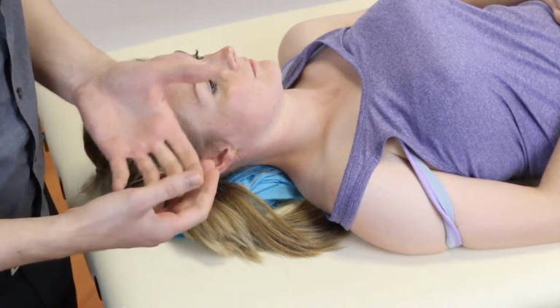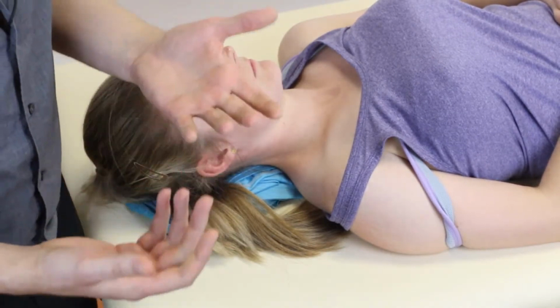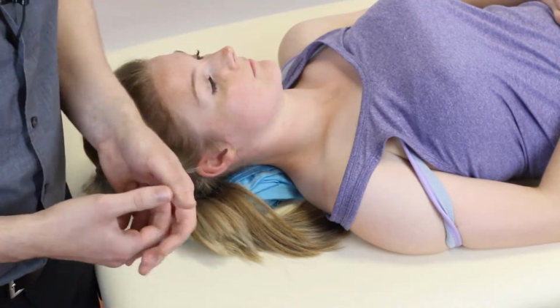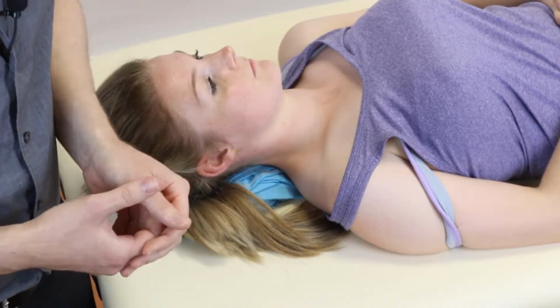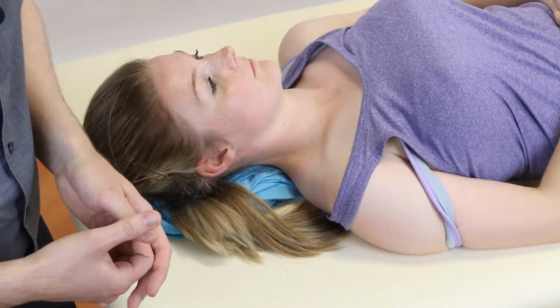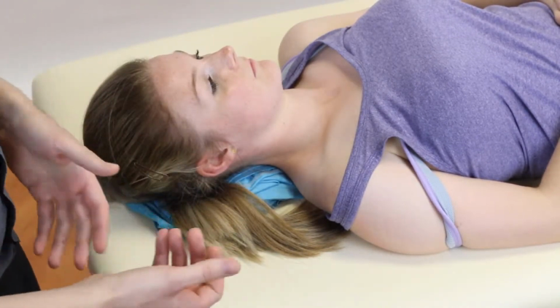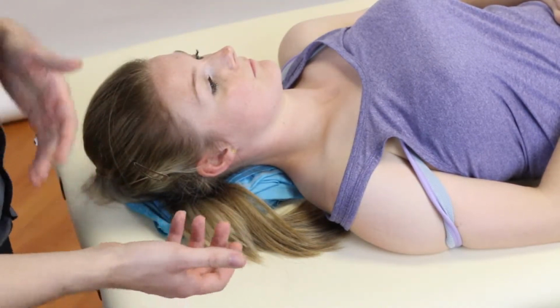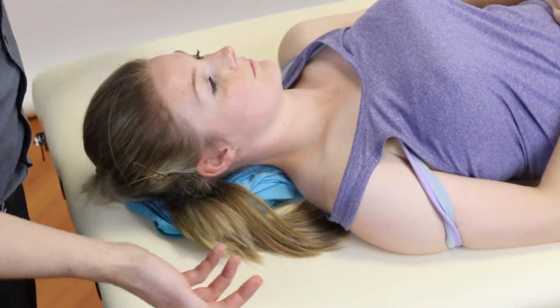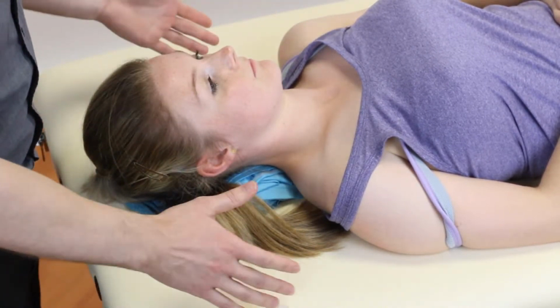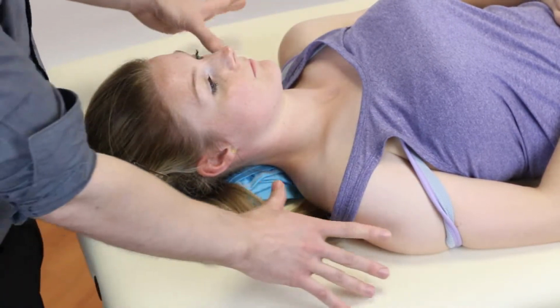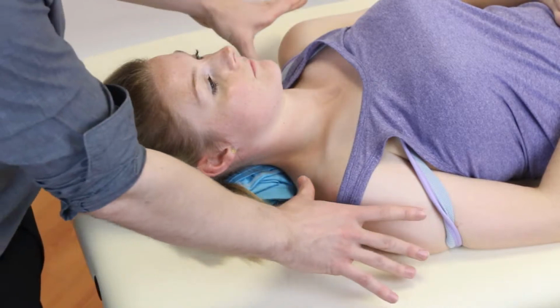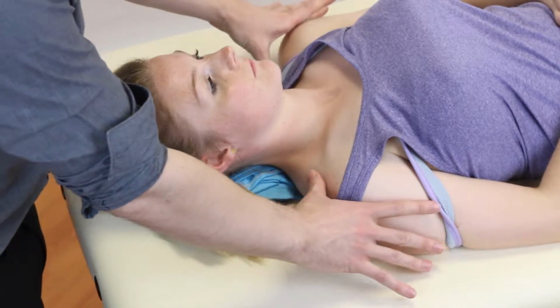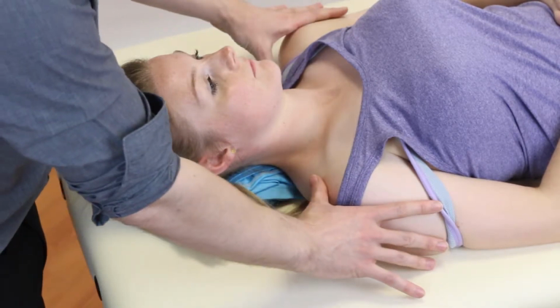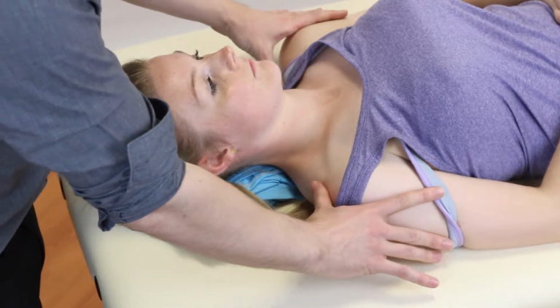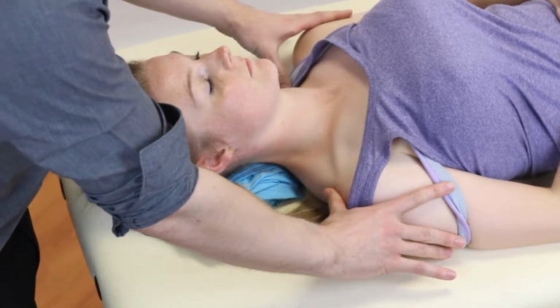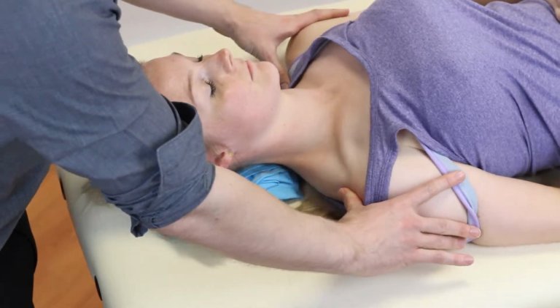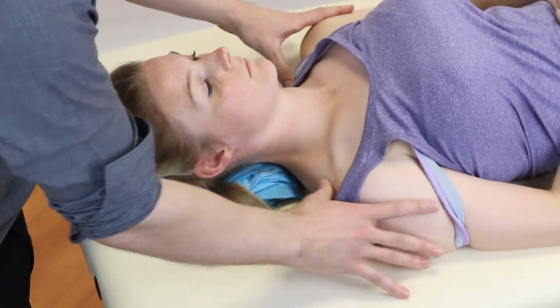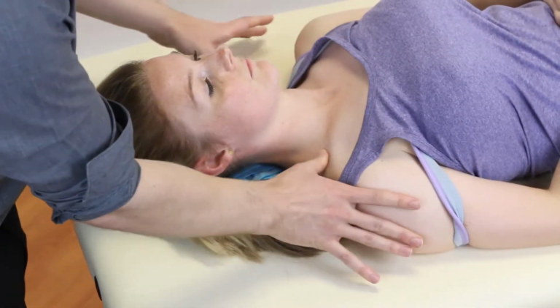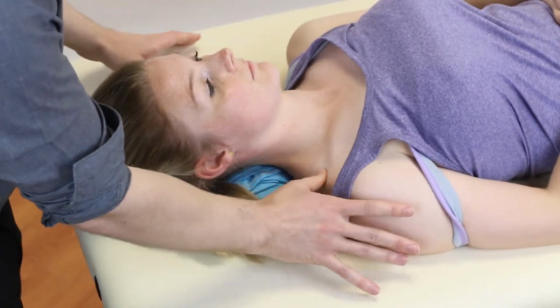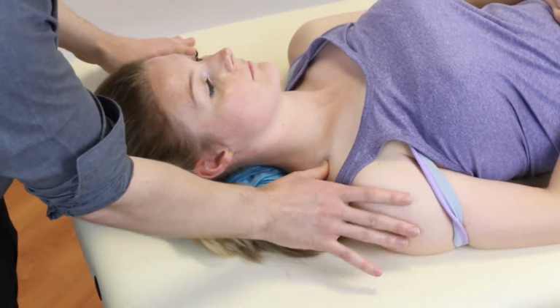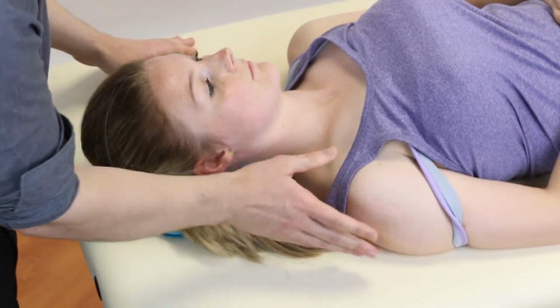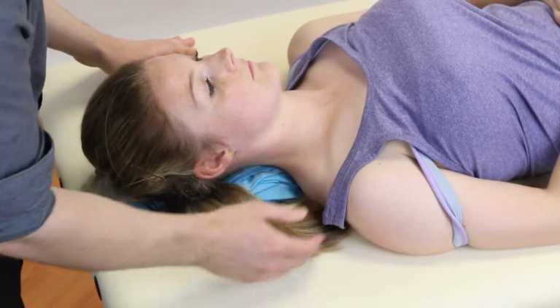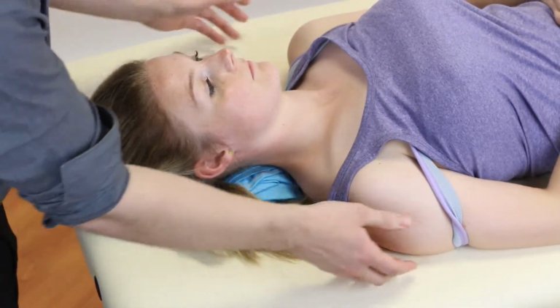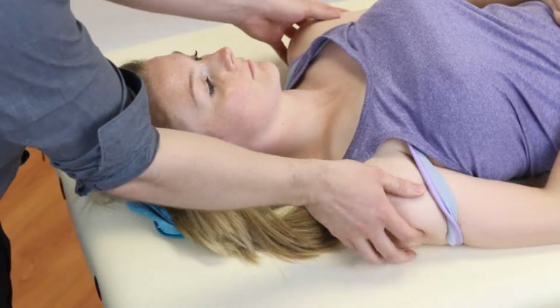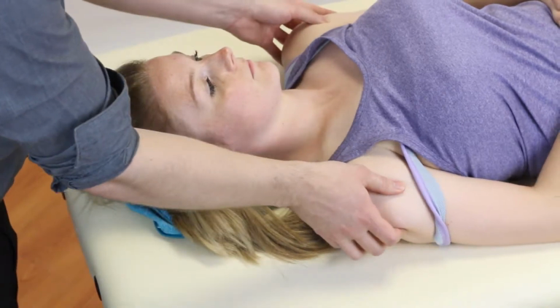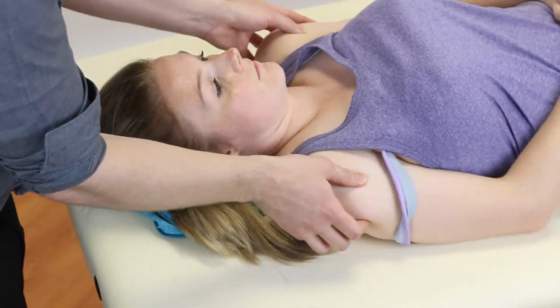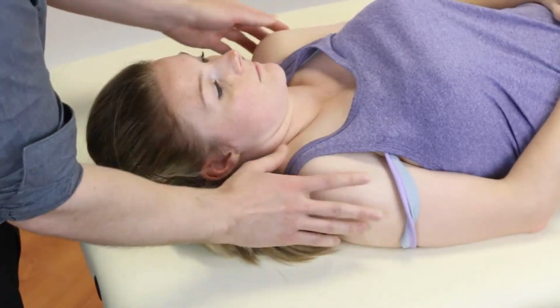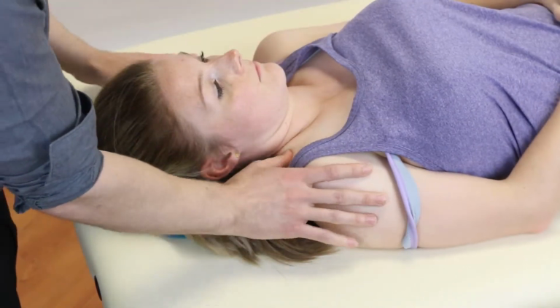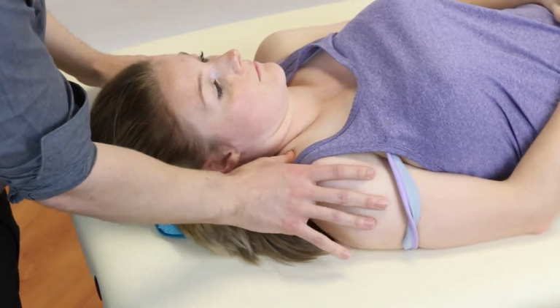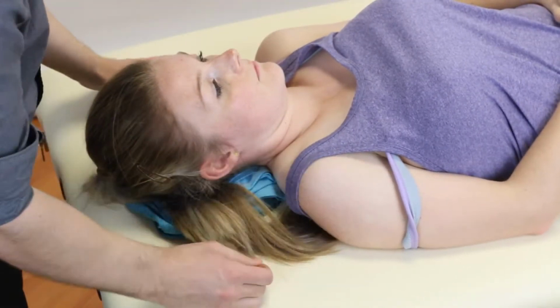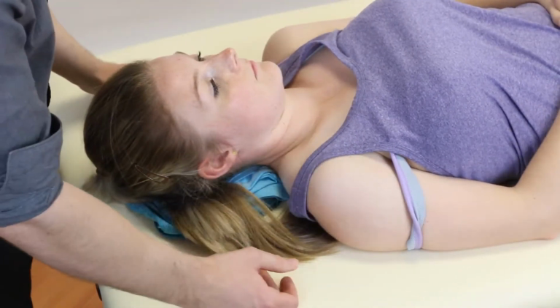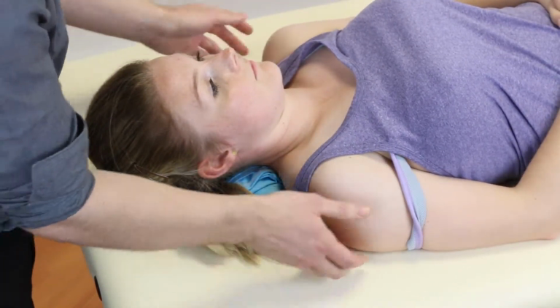So how do we do the test? The first thing you're going to want to do is make sure that the scapula on the side of the rib you're working on is depressed, because if it's elevated you're not really going to be able to get in and feel it.